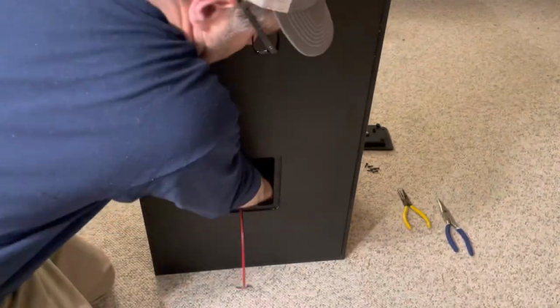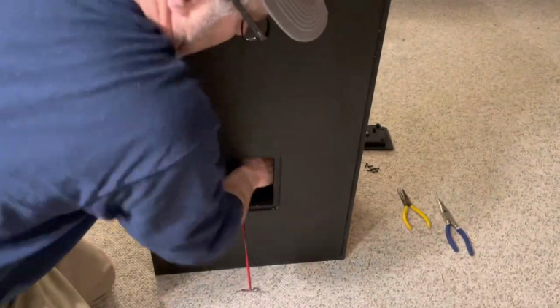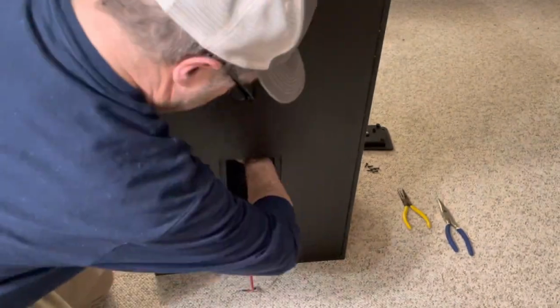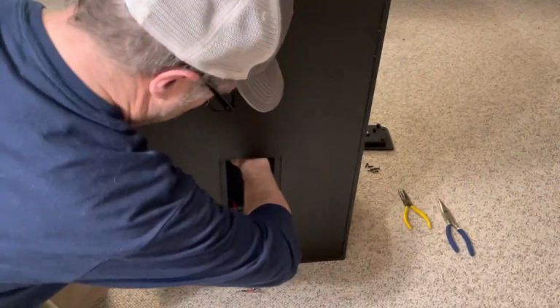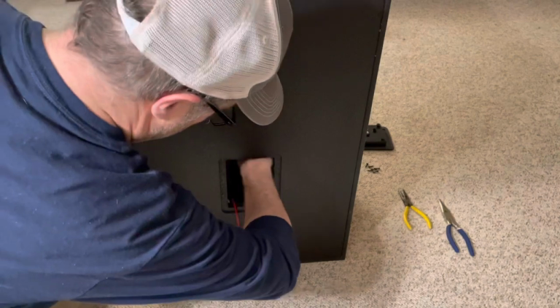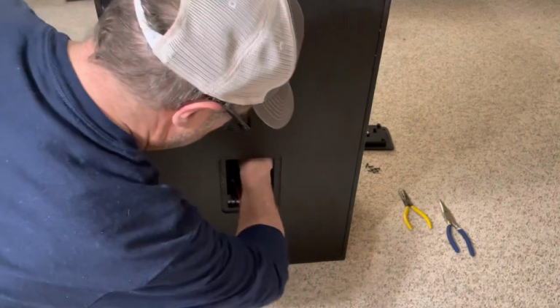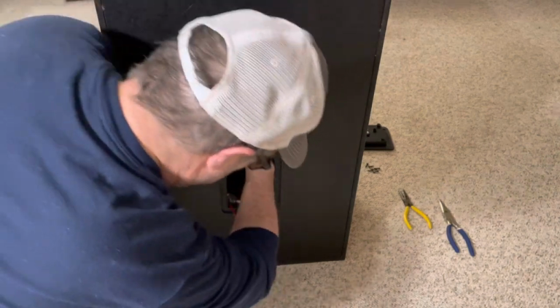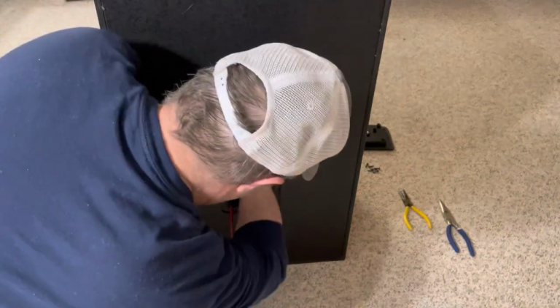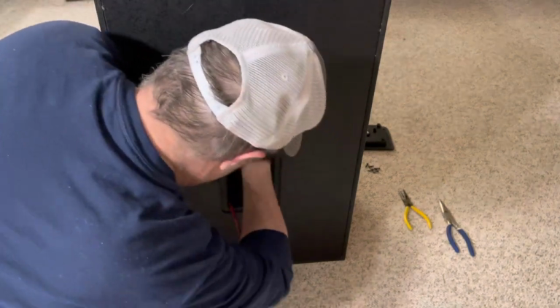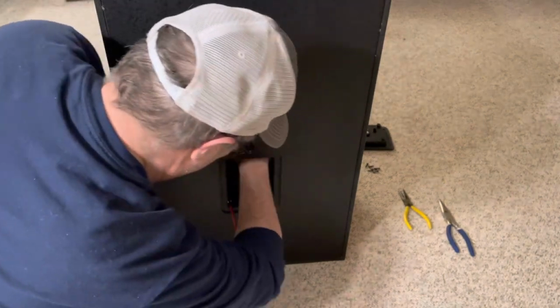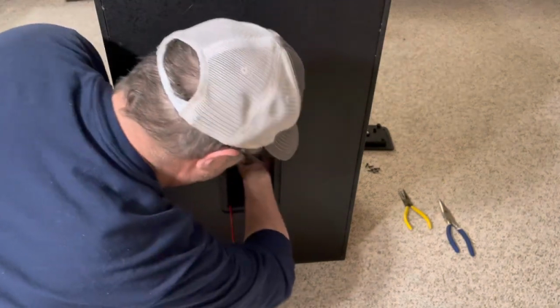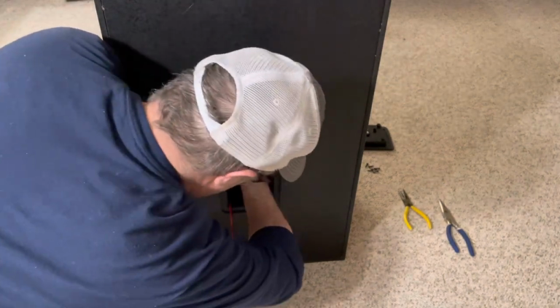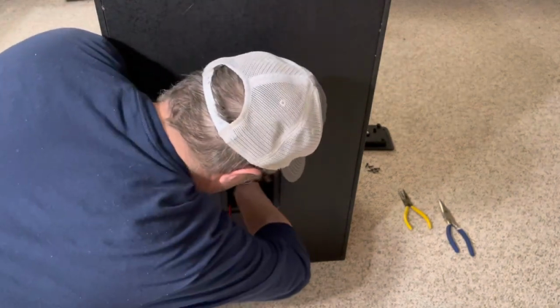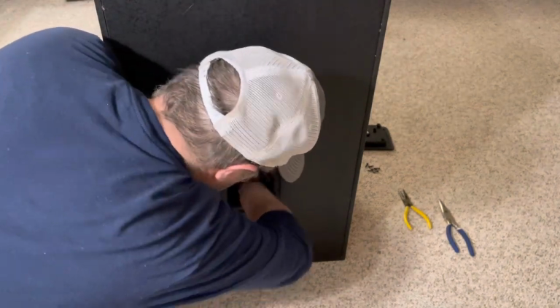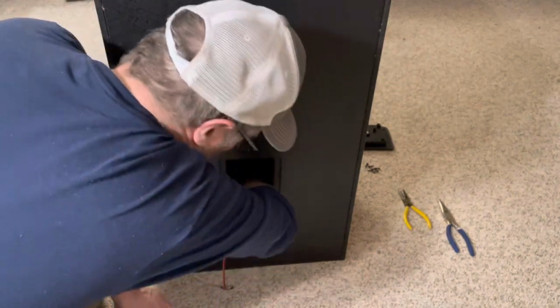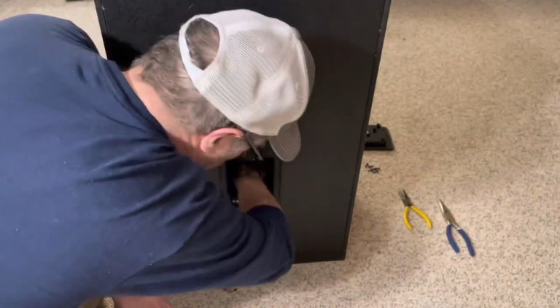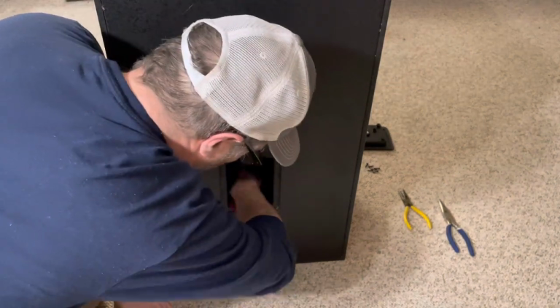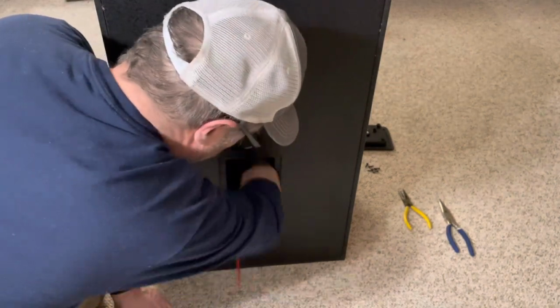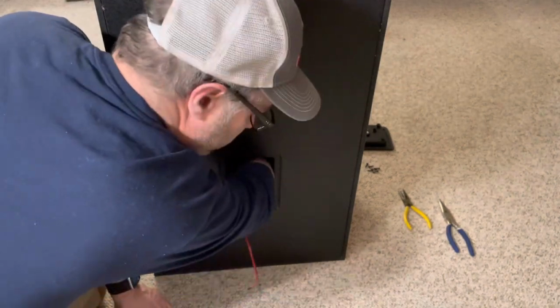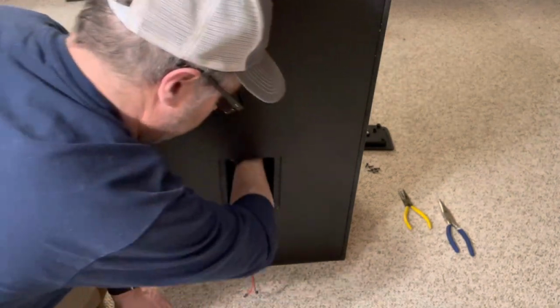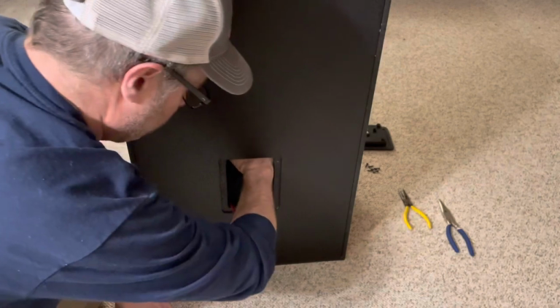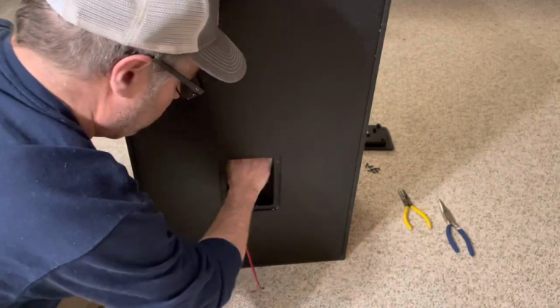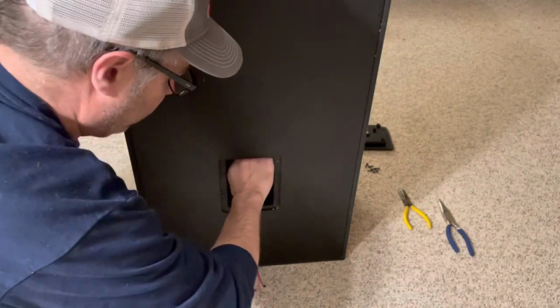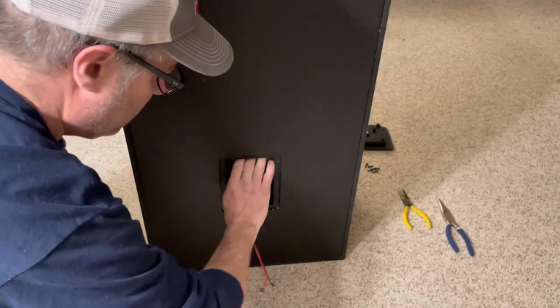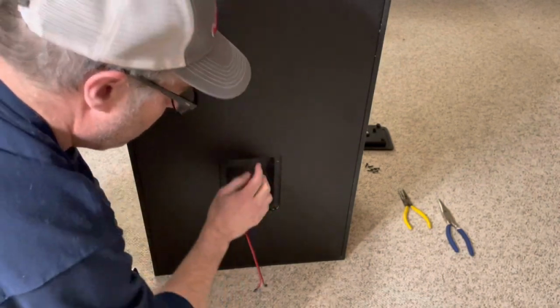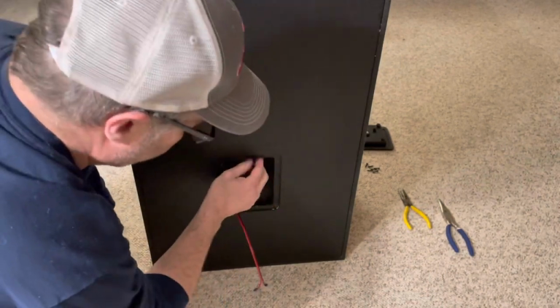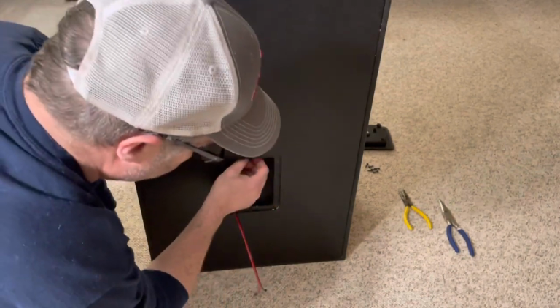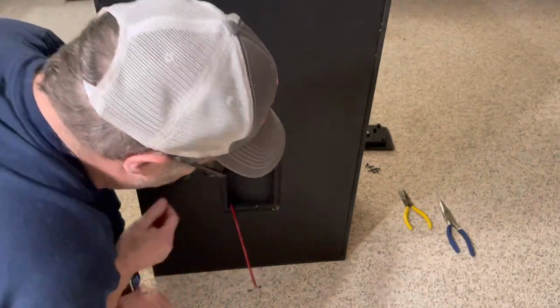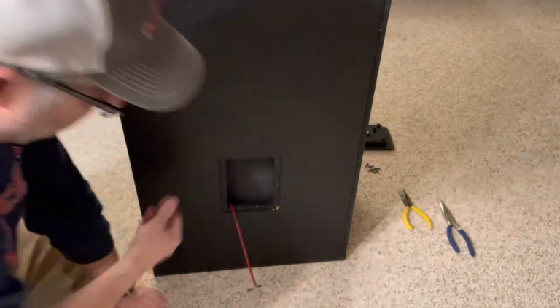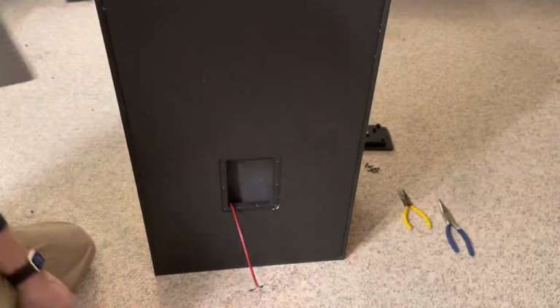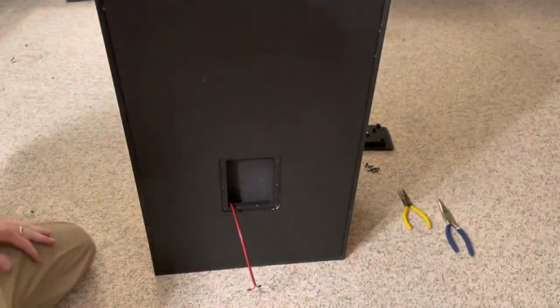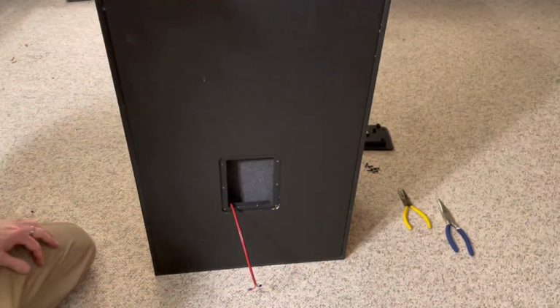I'm putting some baffling material in the back — I did it on the other one the same way. I also ordered some four-inch port tubes to lengthen the port tubes; I'm just doing that for now, no big deal.